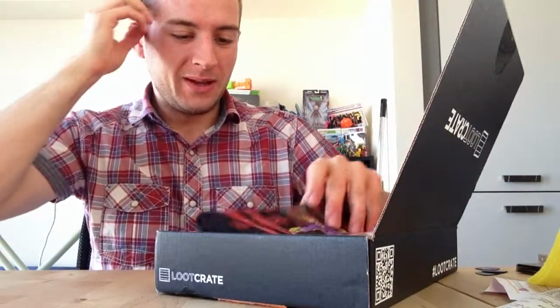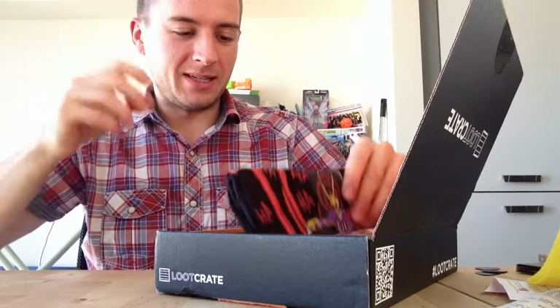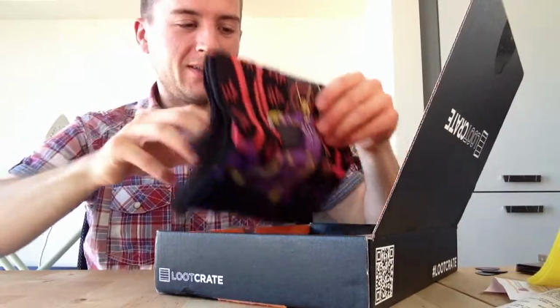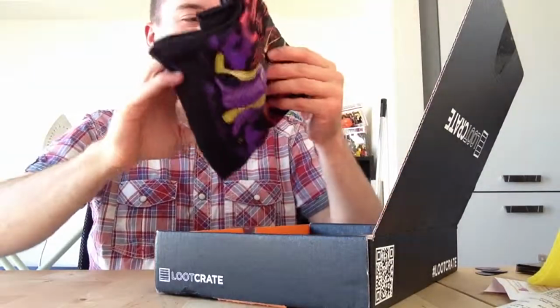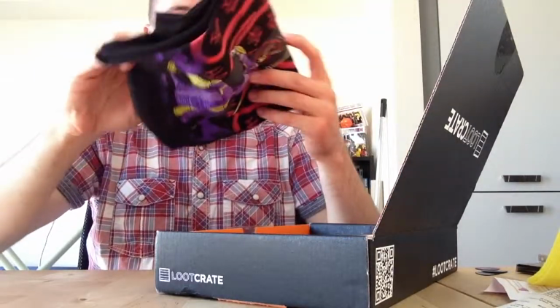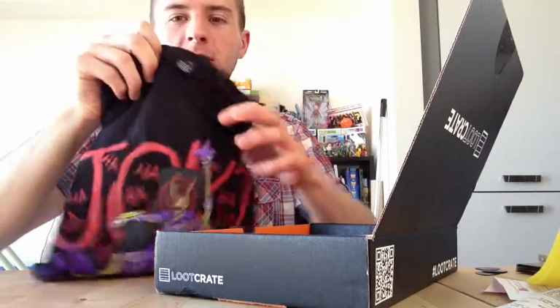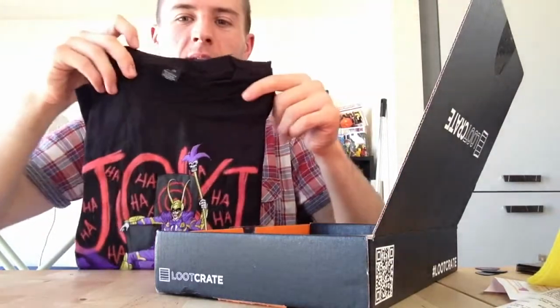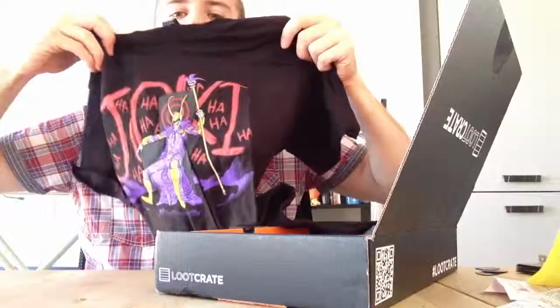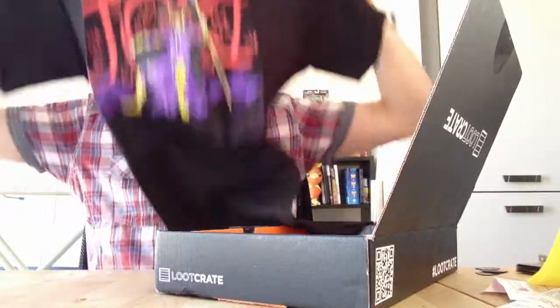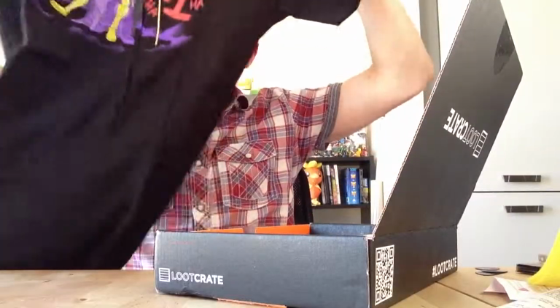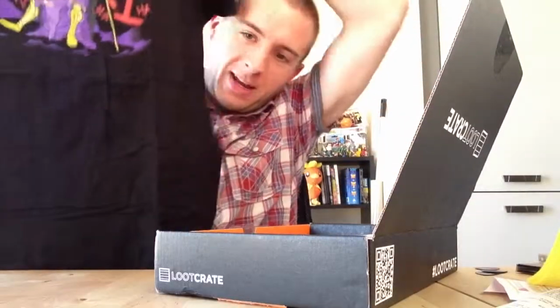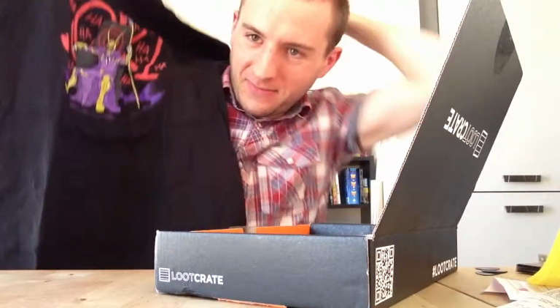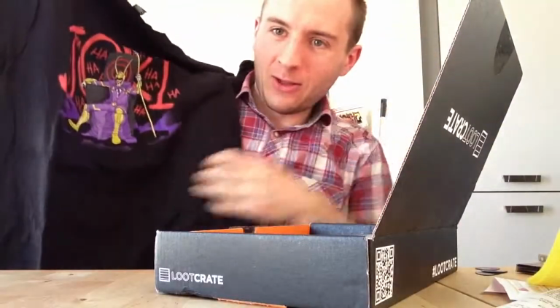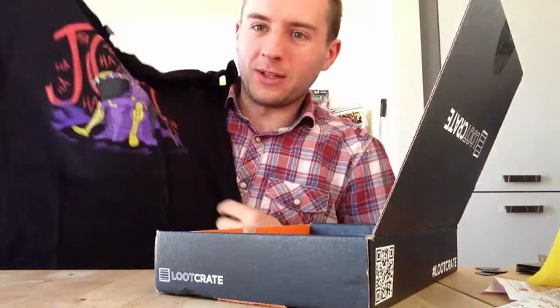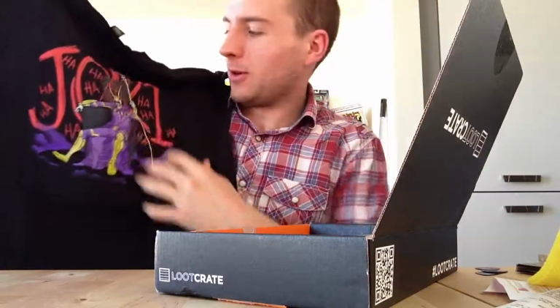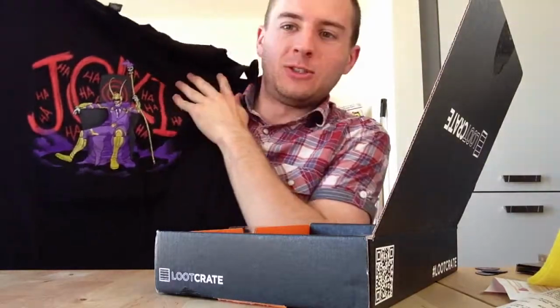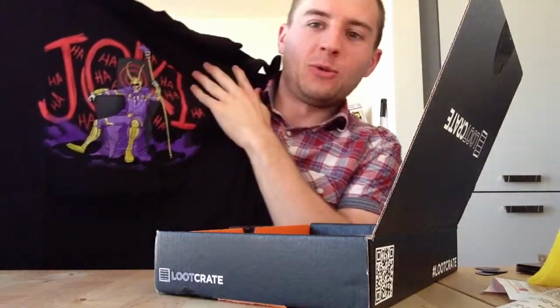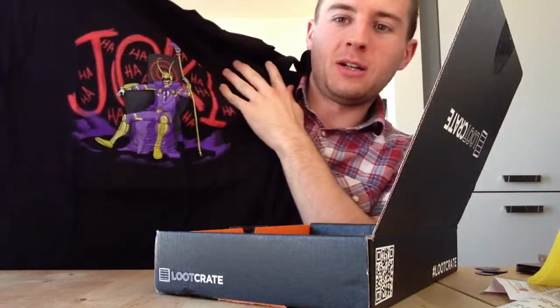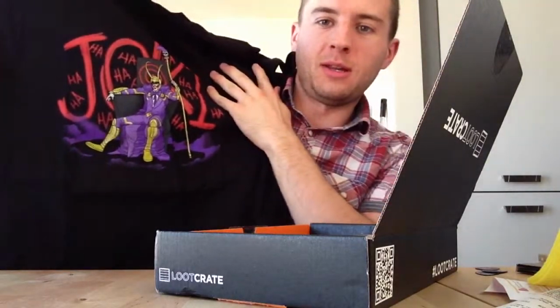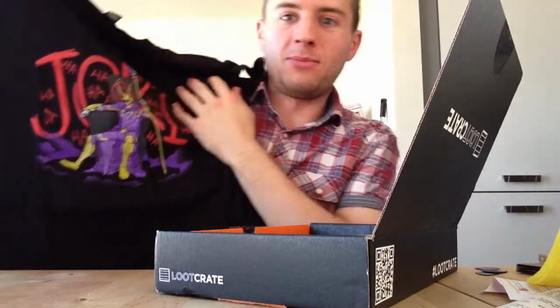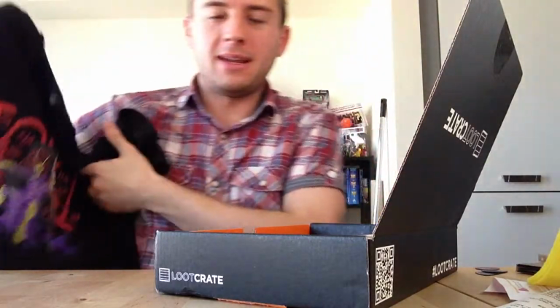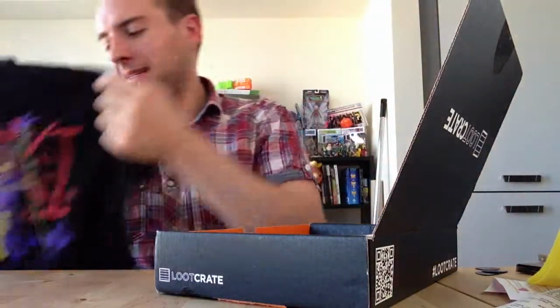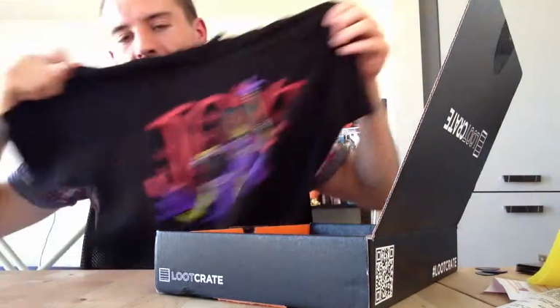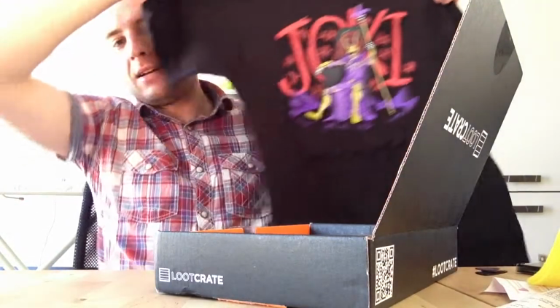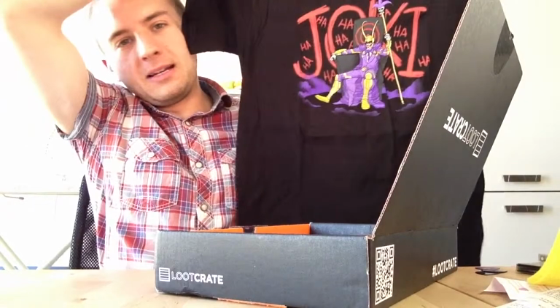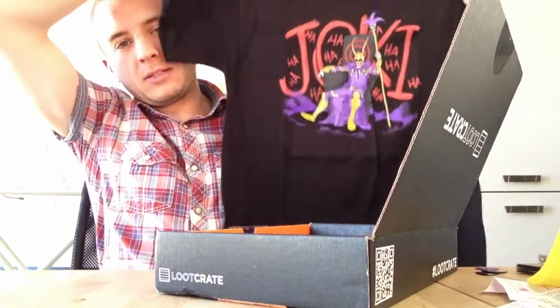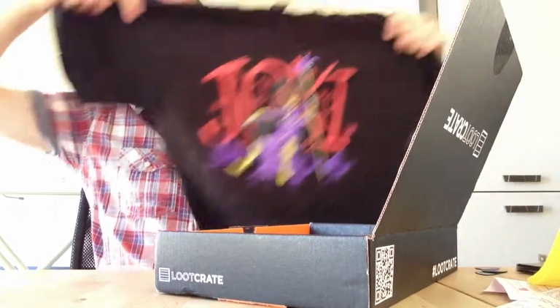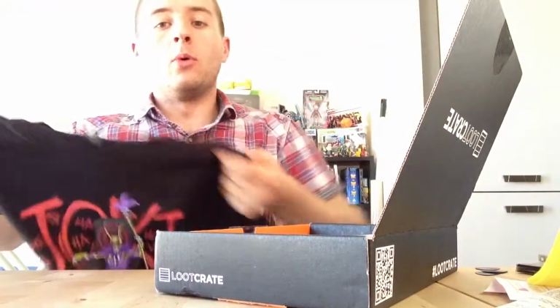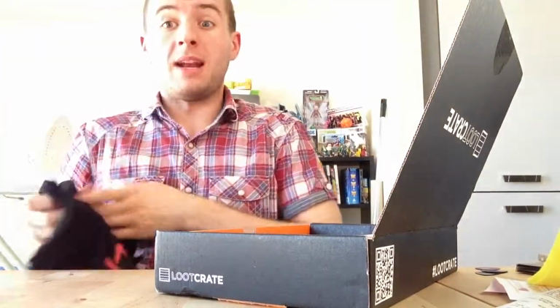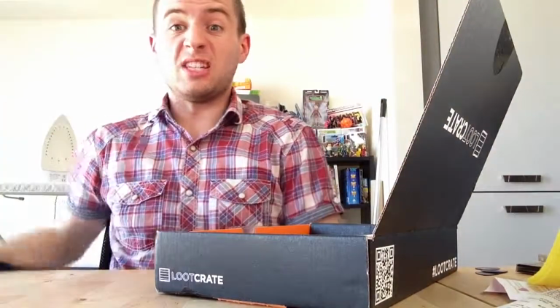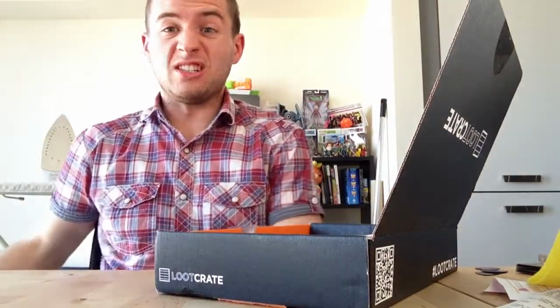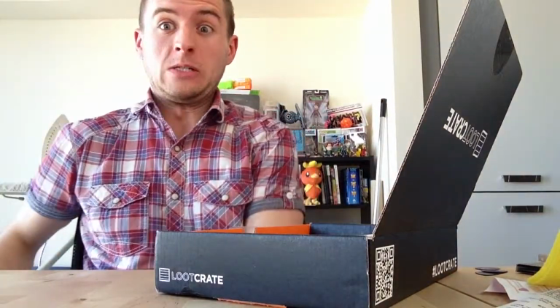The t-shirt that we've got looks like Jokey — okay, I thought that's what it was. Joker Loki. Pretty excellent t-shirt, and it's black so I'll probably wear it more than any other t-shirt that I own.